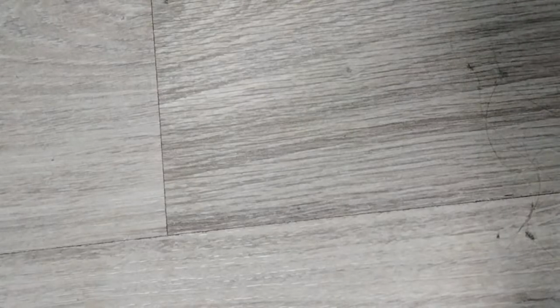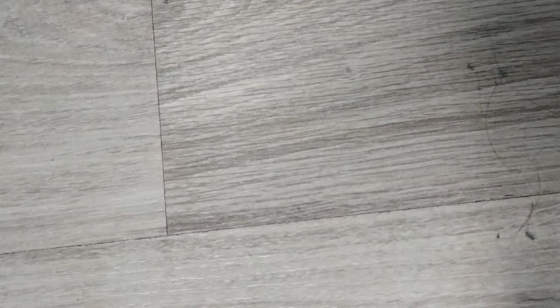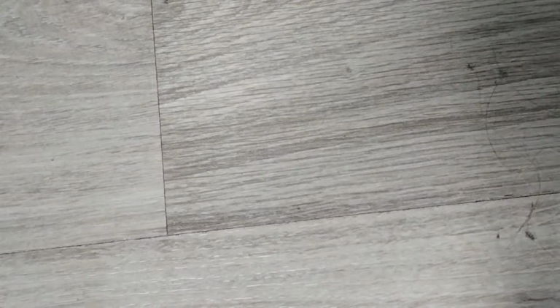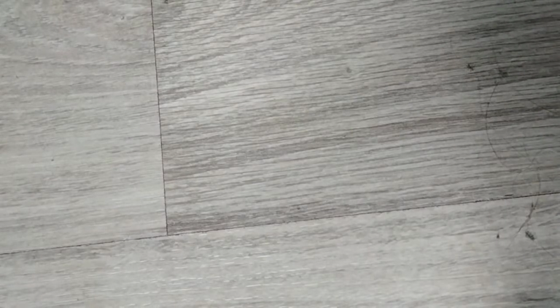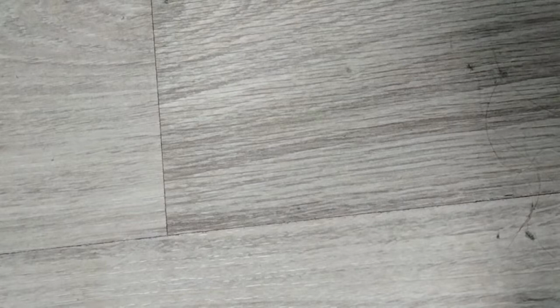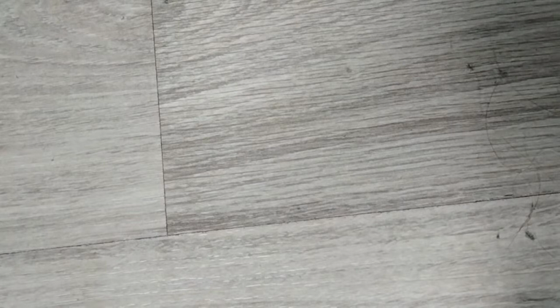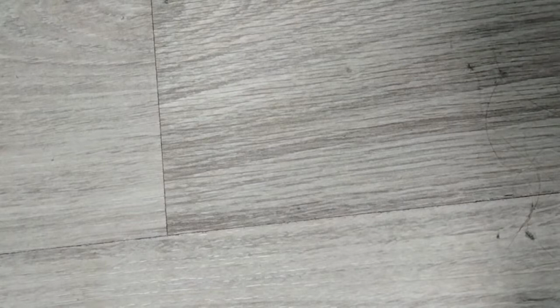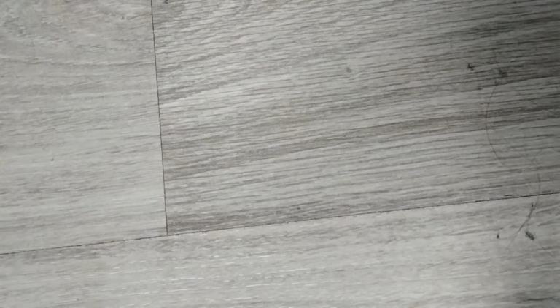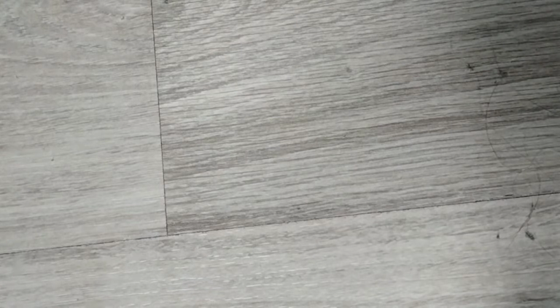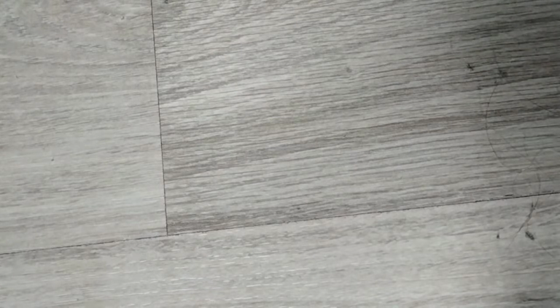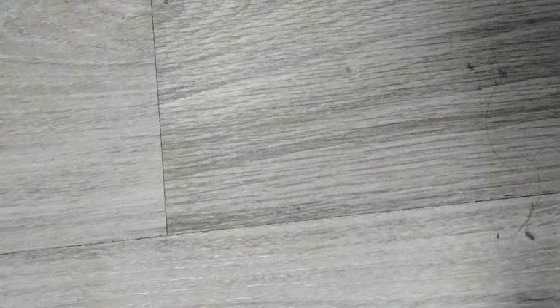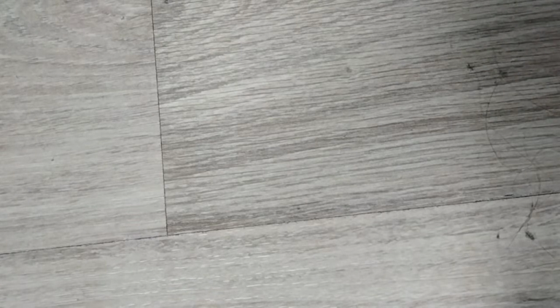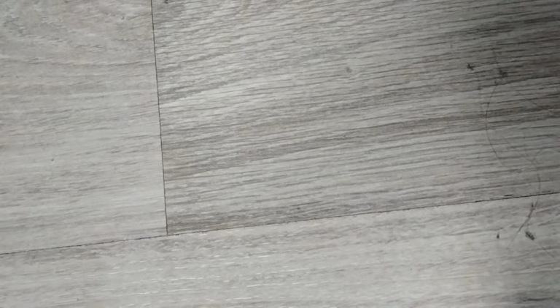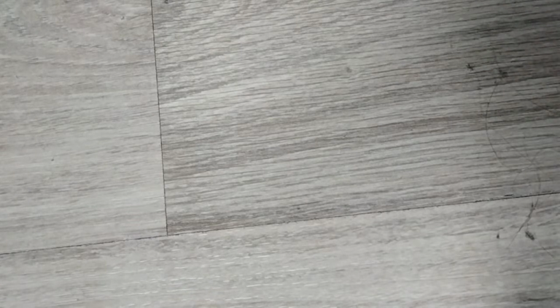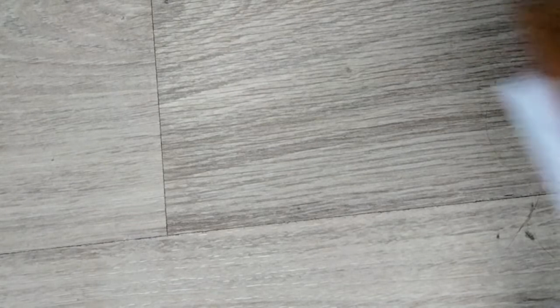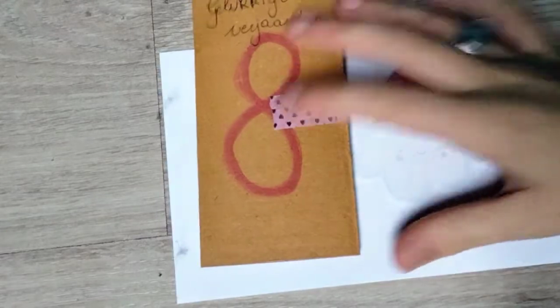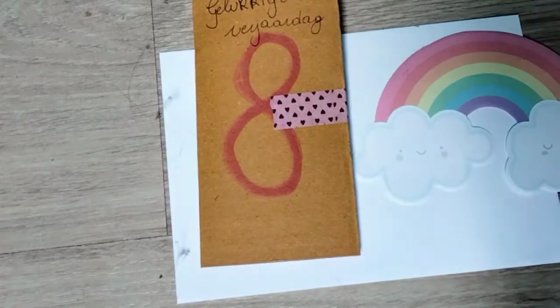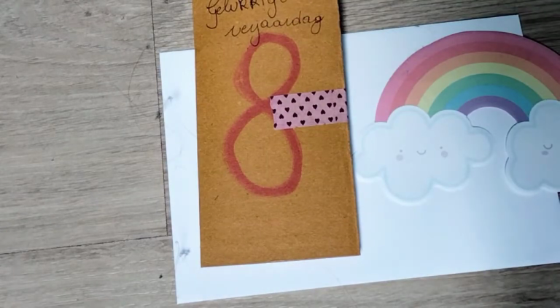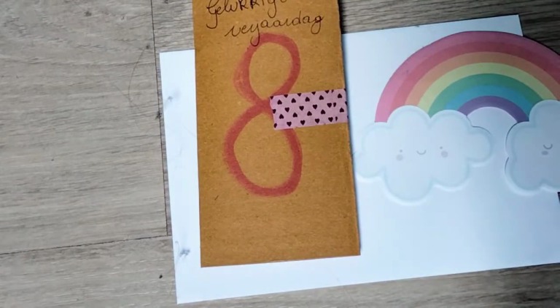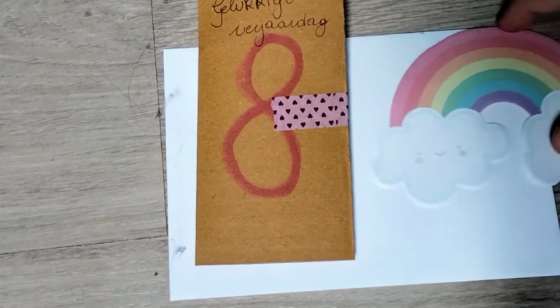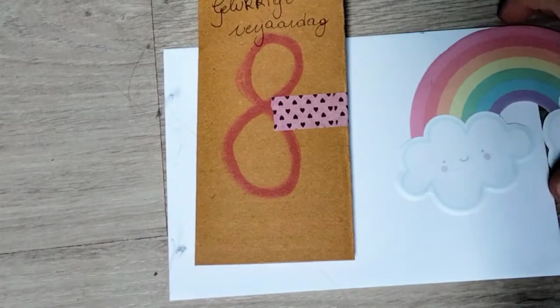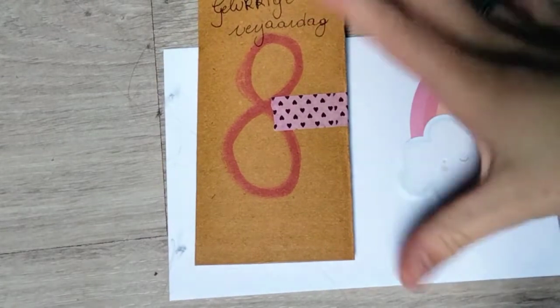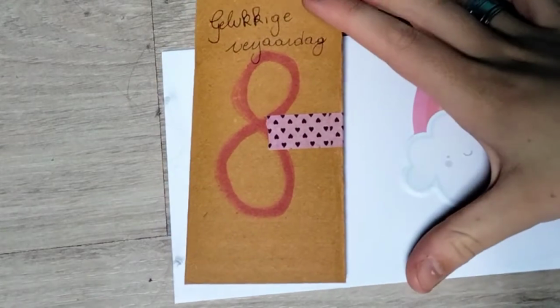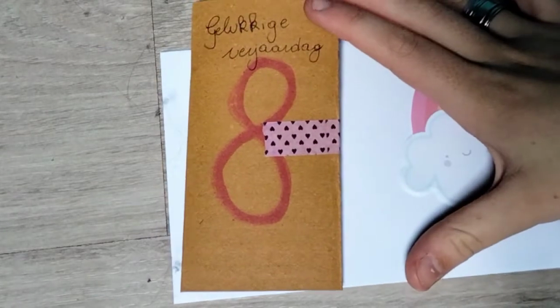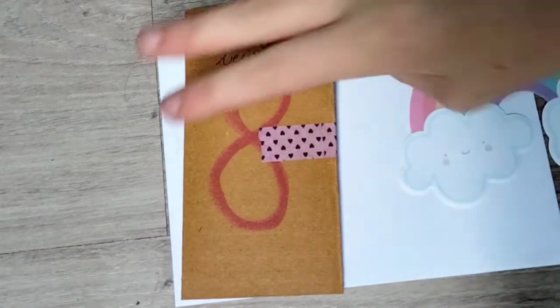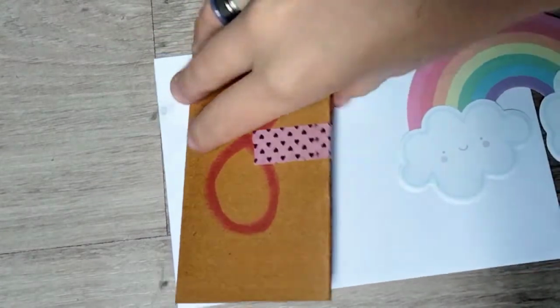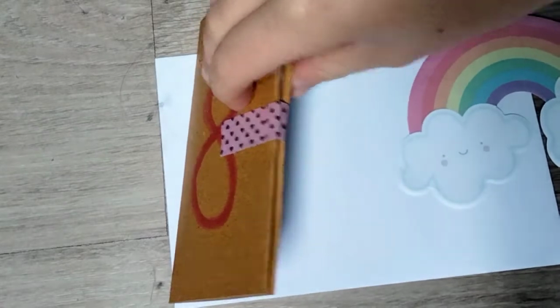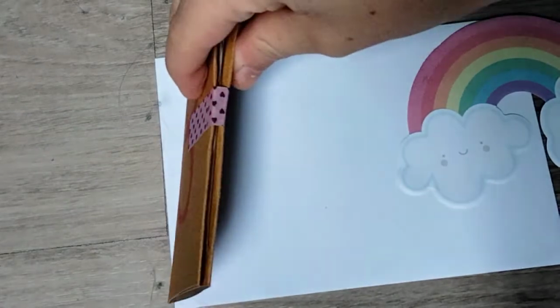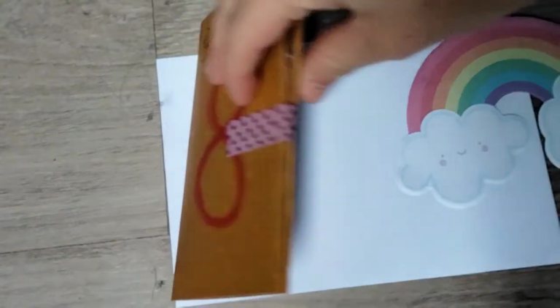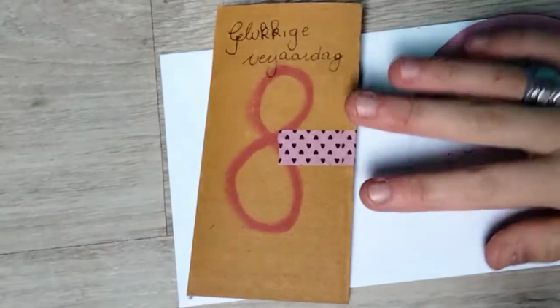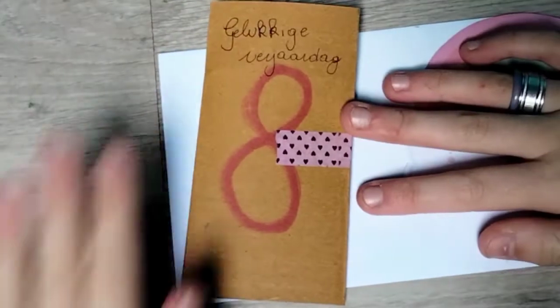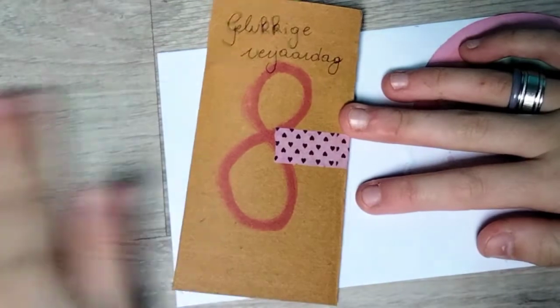Hello! So today I'm going to show you a birthday present I made for someone. As you can see, this is for an eight-year-old and it's quite thick, so we have a bit of things to go over.